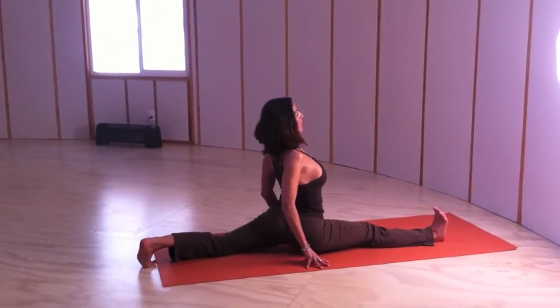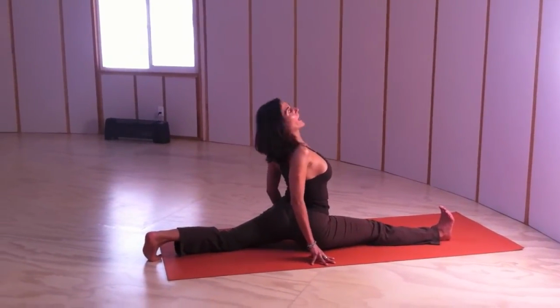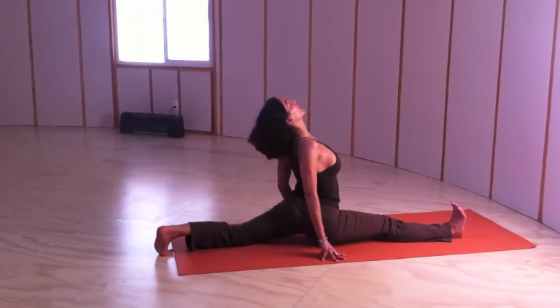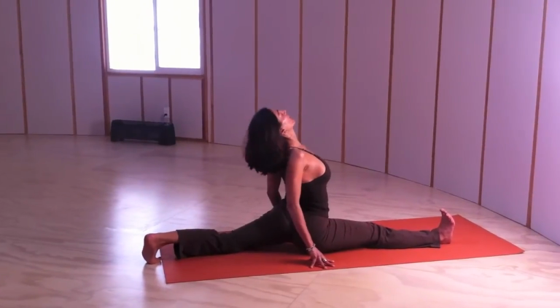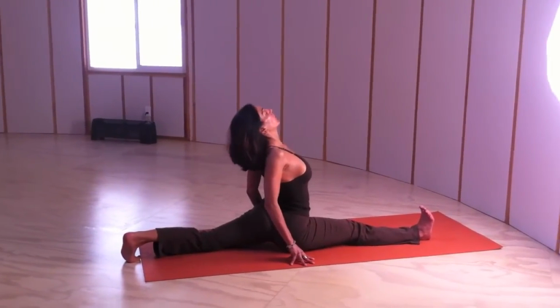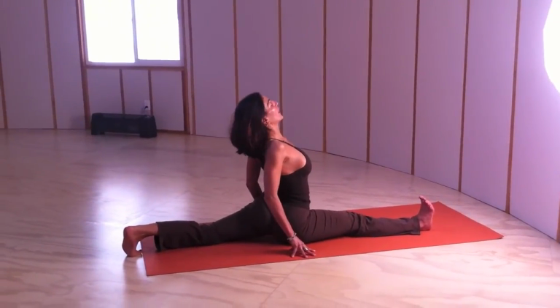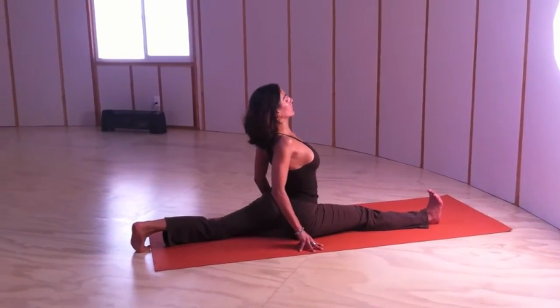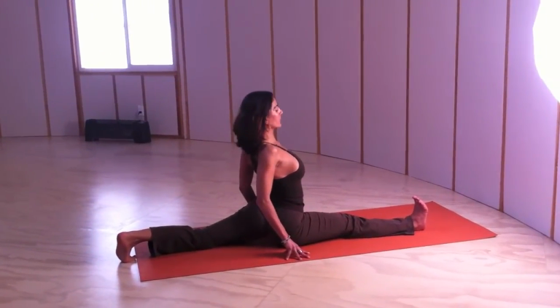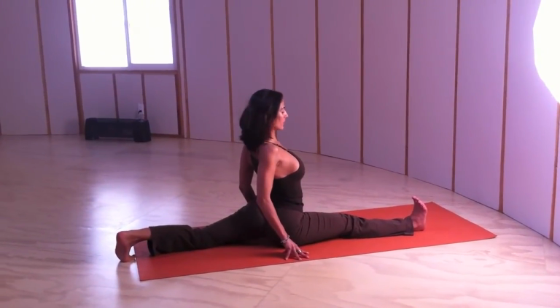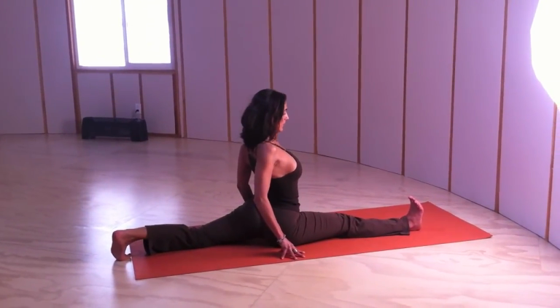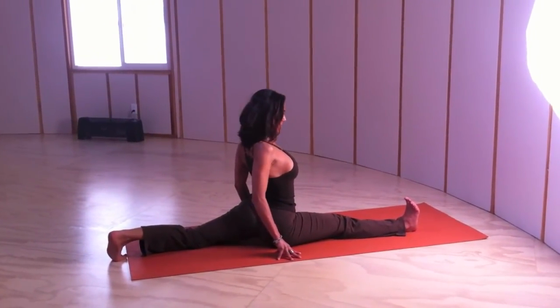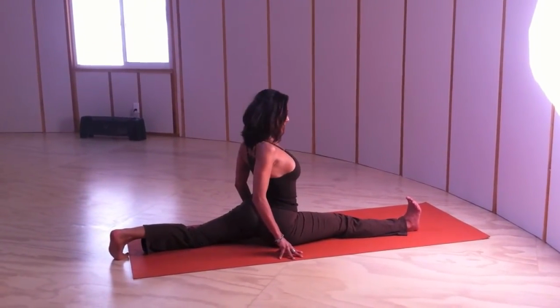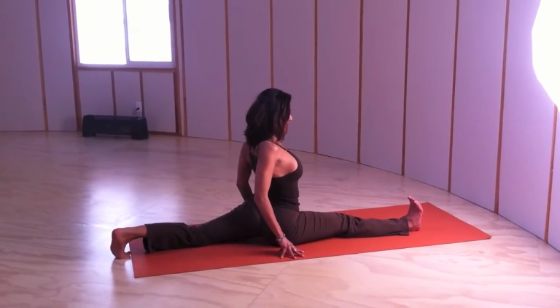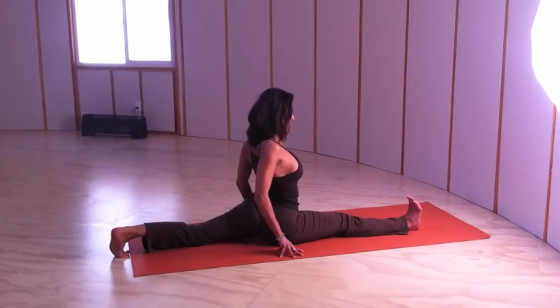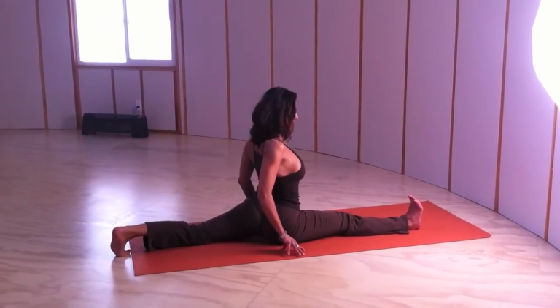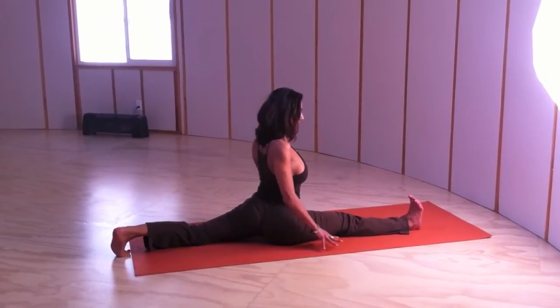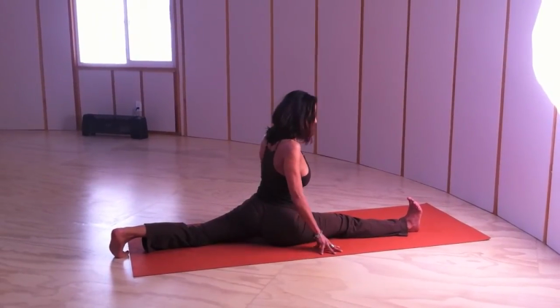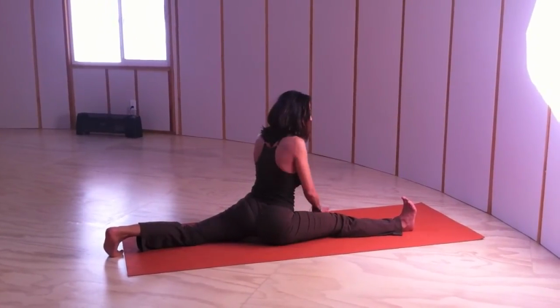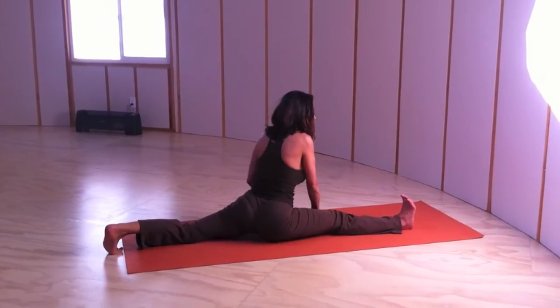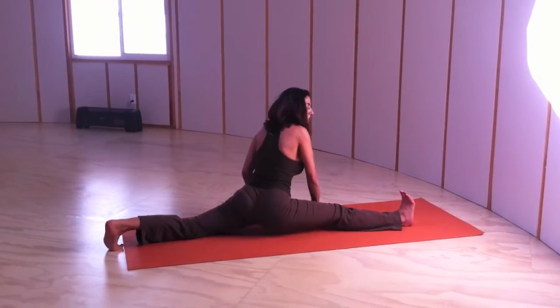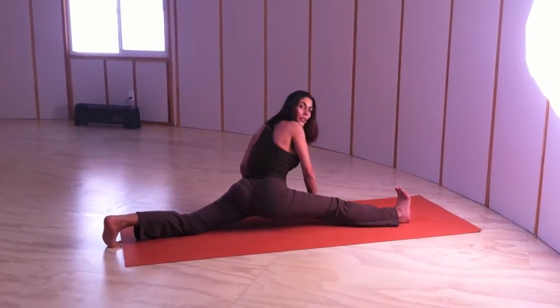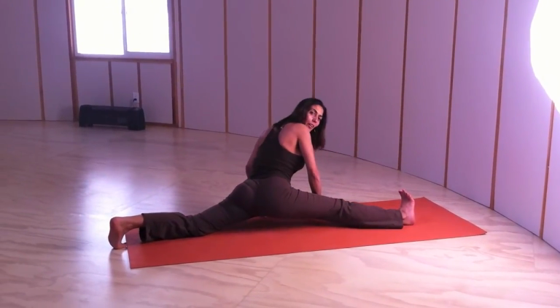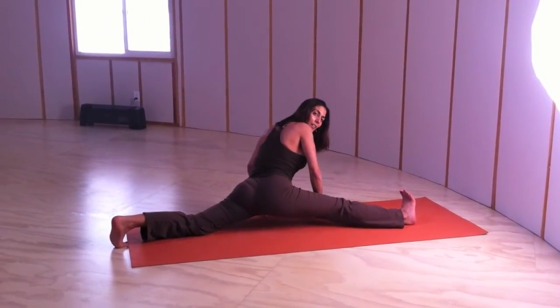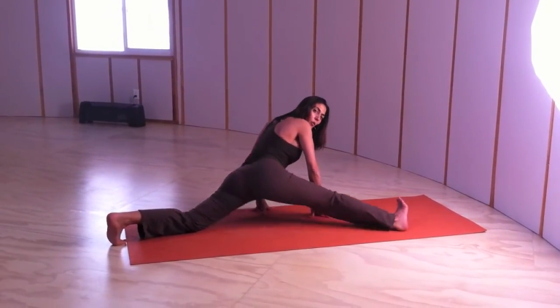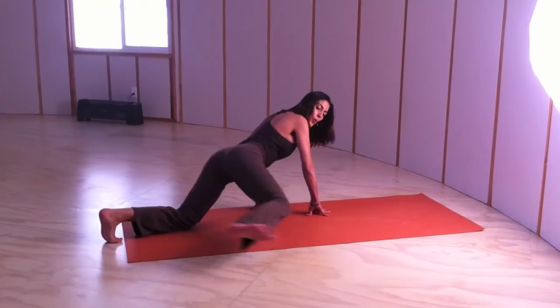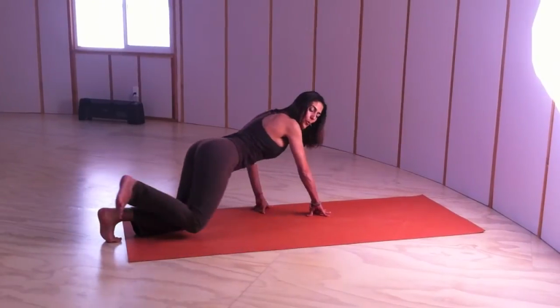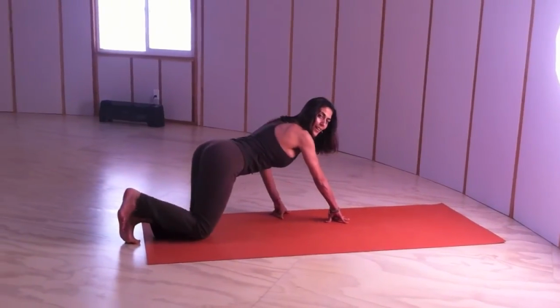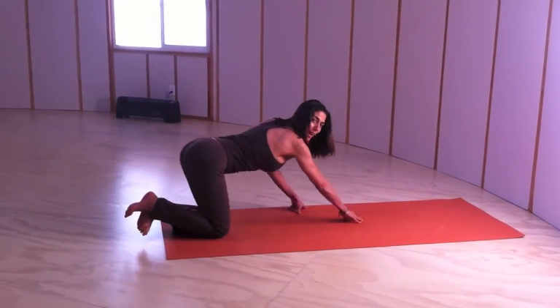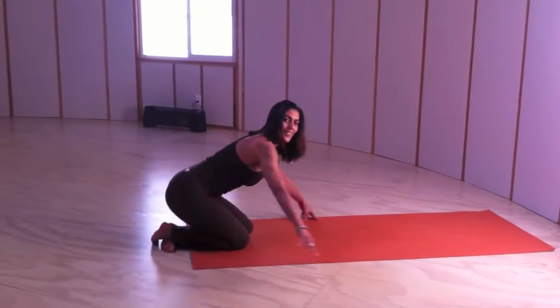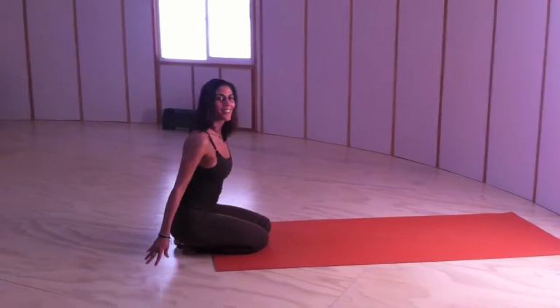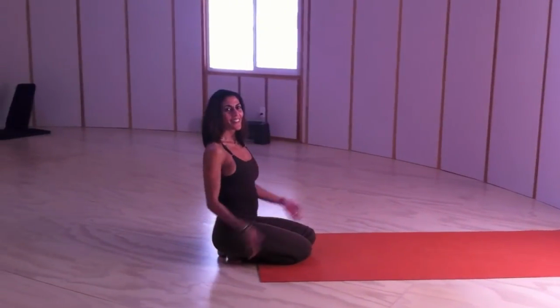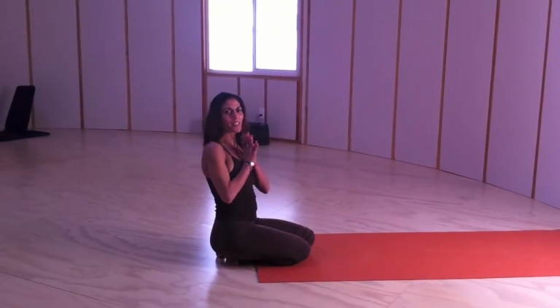Shoulders with it back, open it up. To come out of it, you can bring your hands forward, leg back. Namaste.